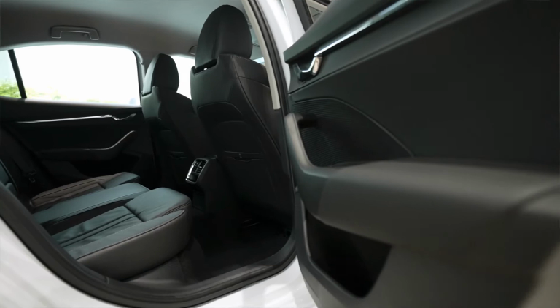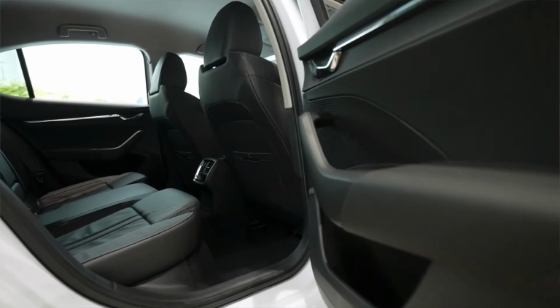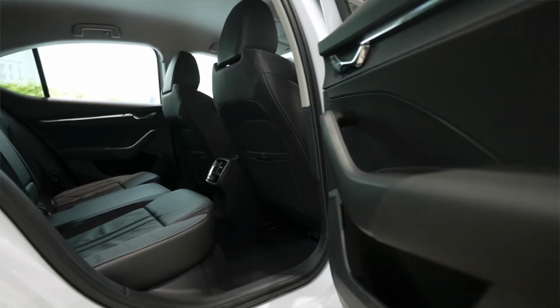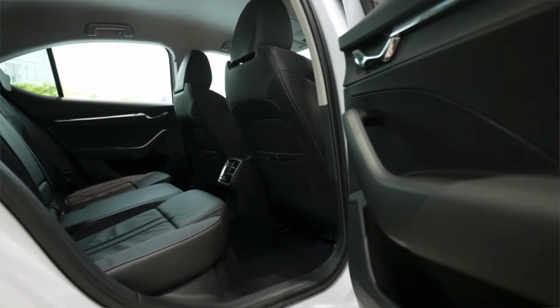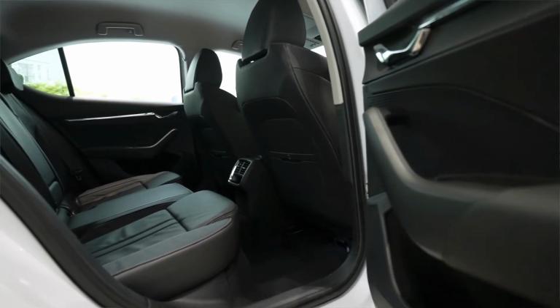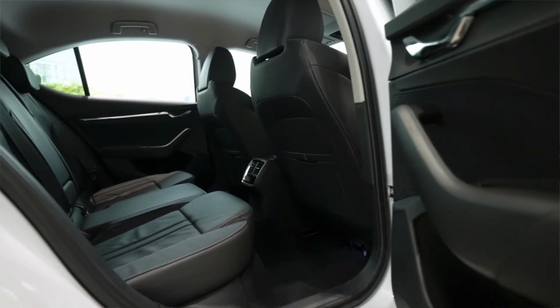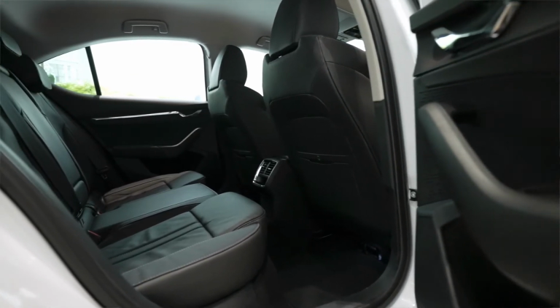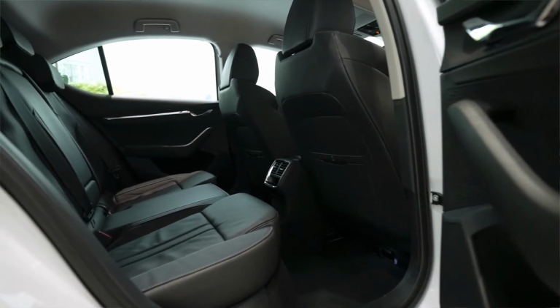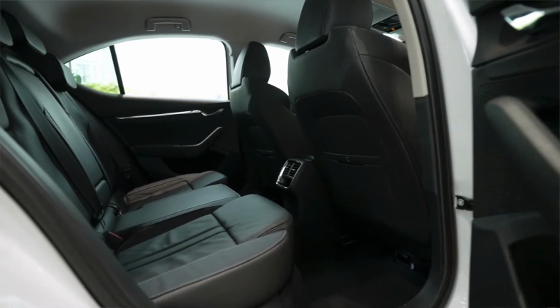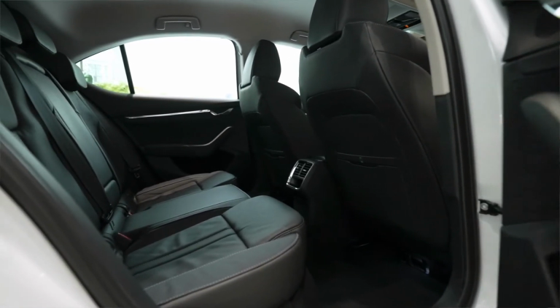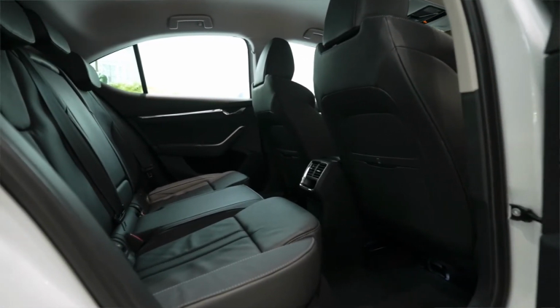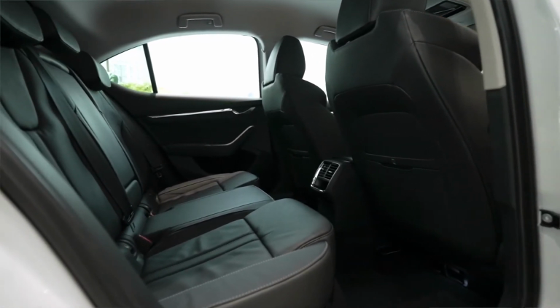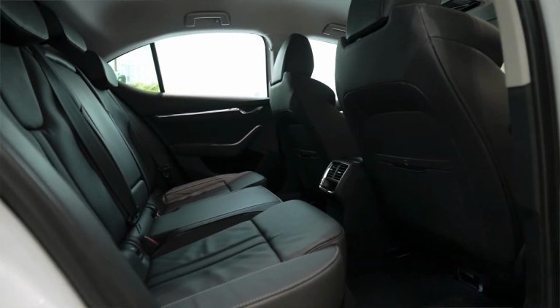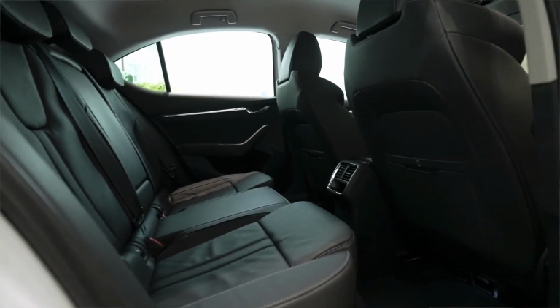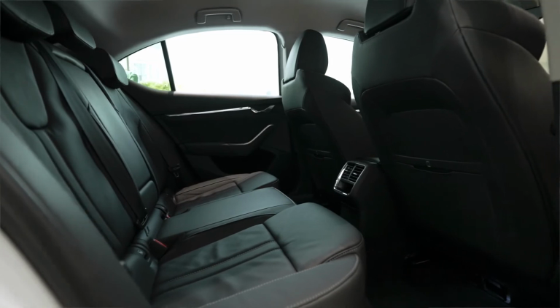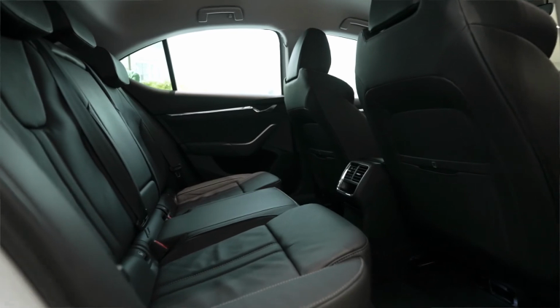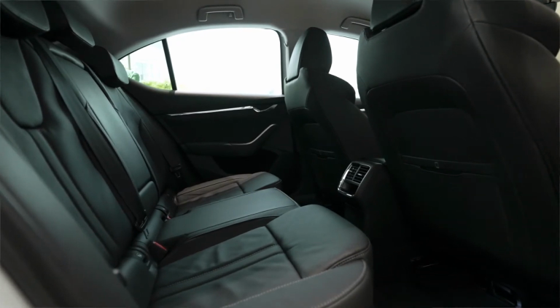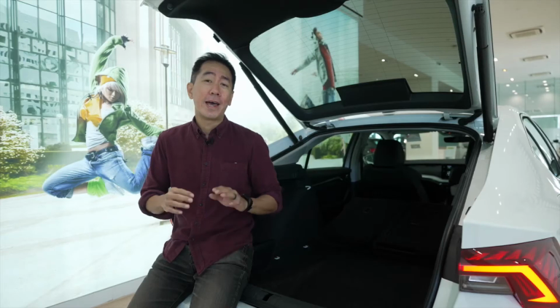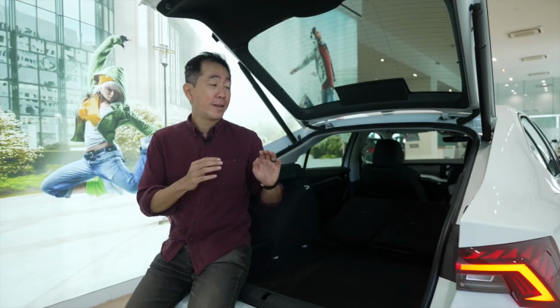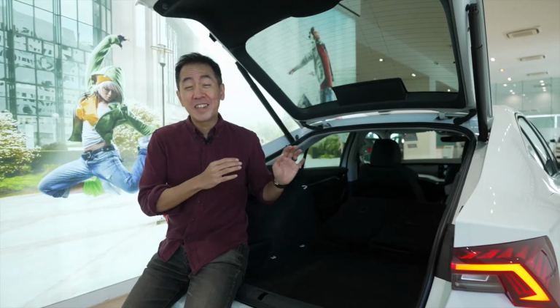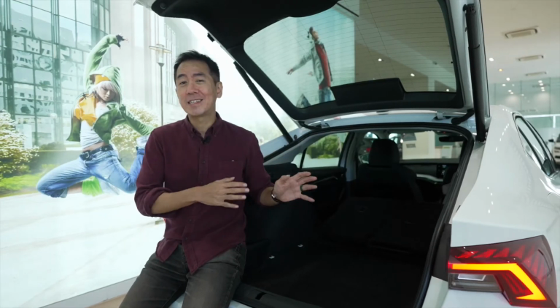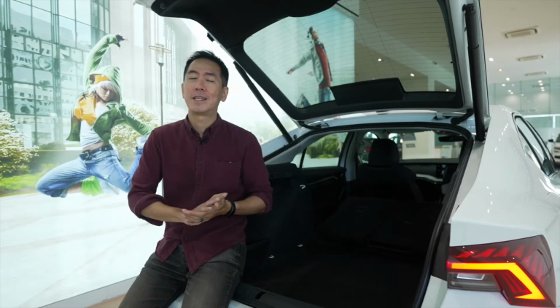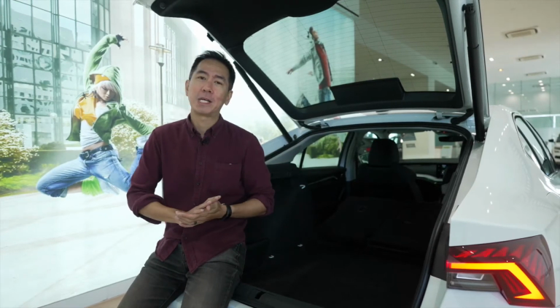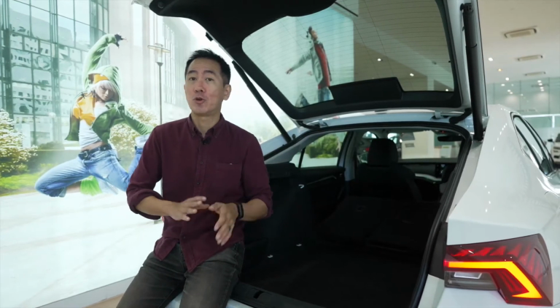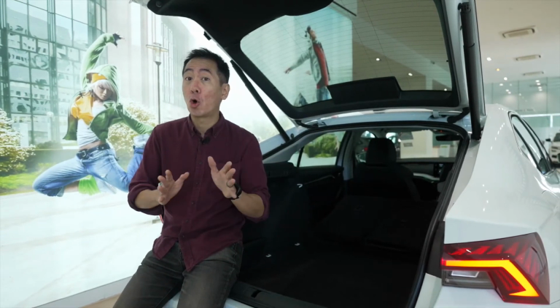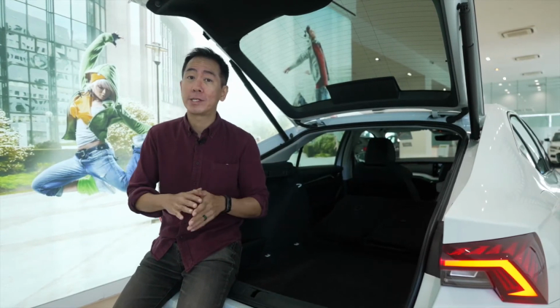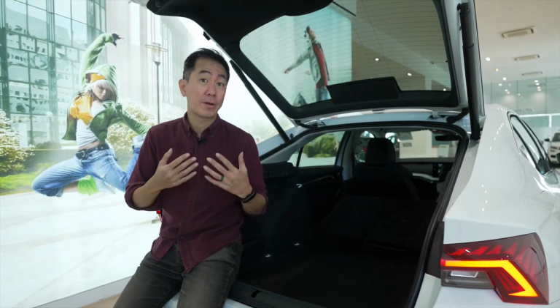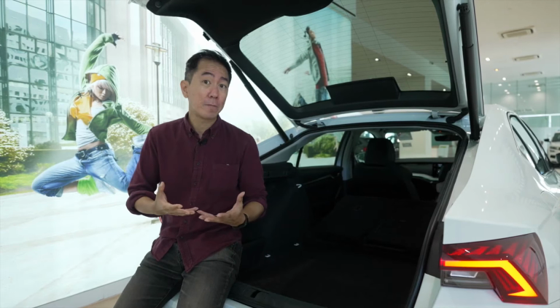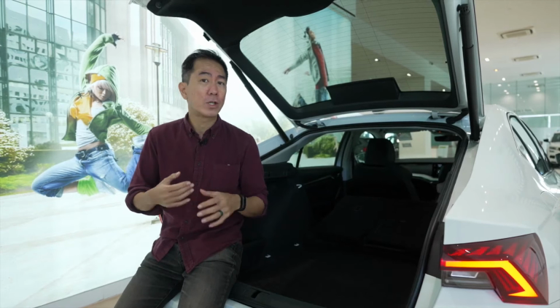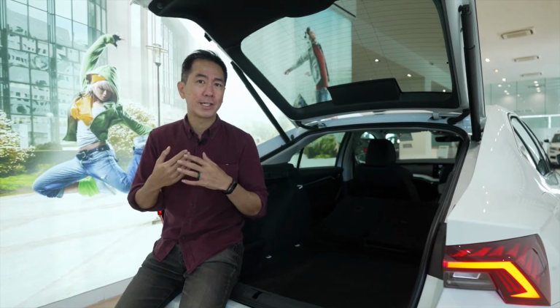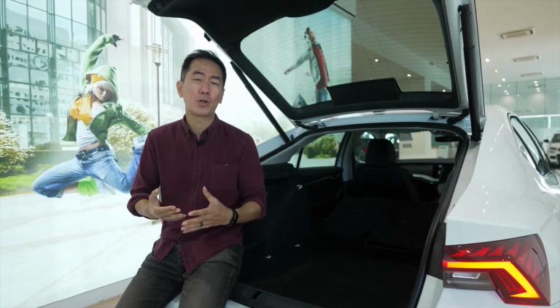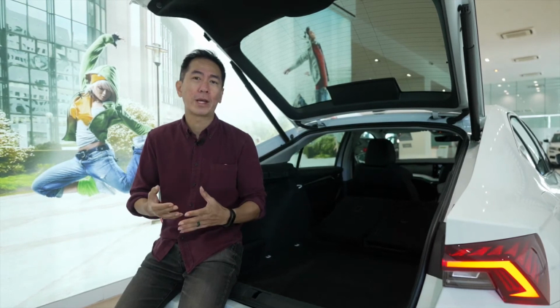Before you do all that though, make sure you at least spend some time in the back seat to feel how enormous it is back there. And if this still isn't enough space for you, there's always the Octavia Kombi, which is a station wagon.